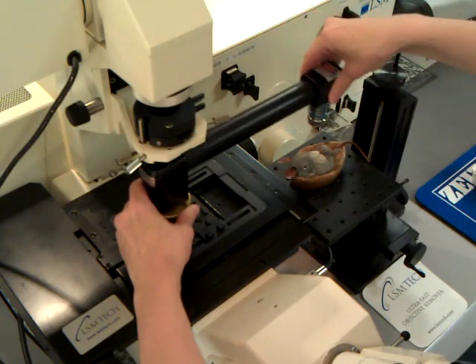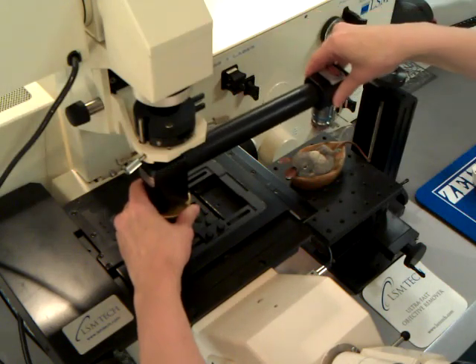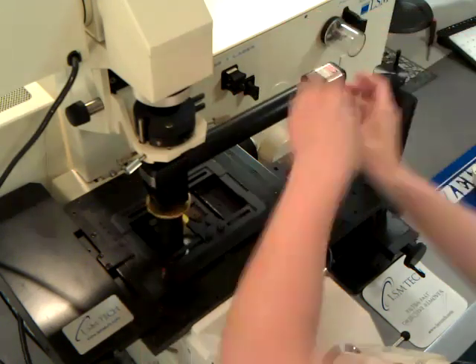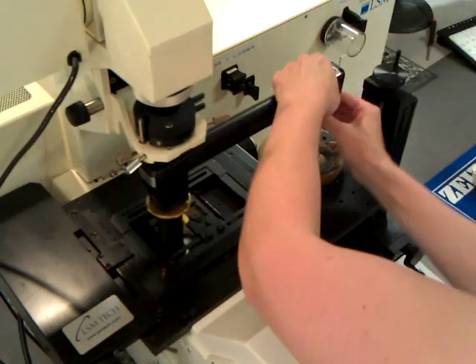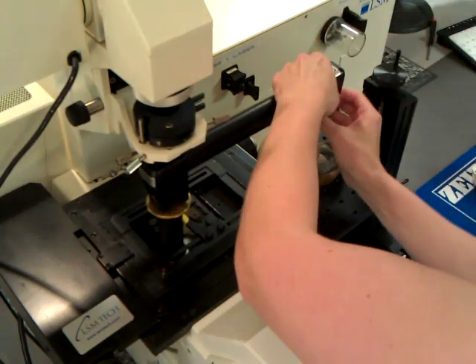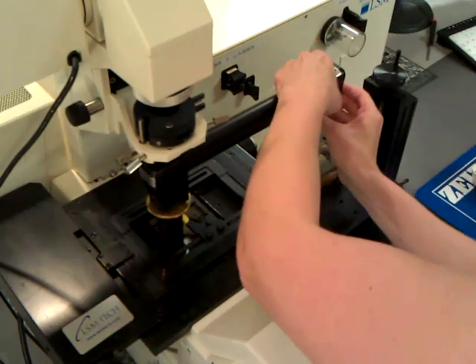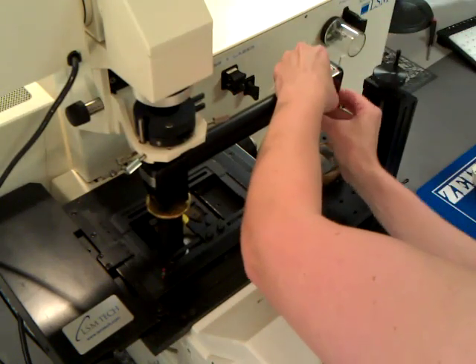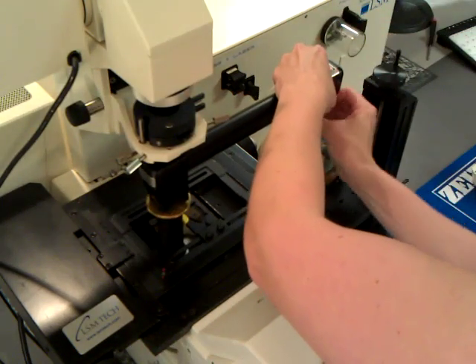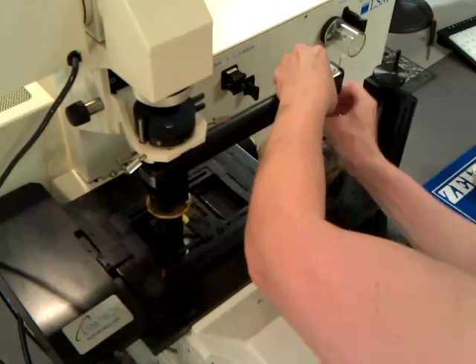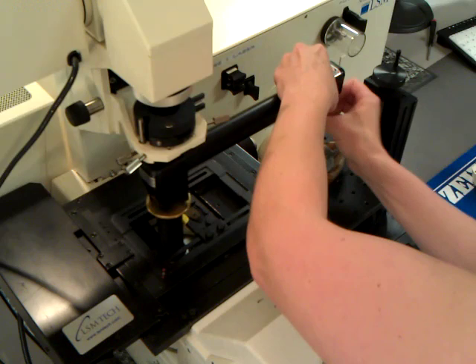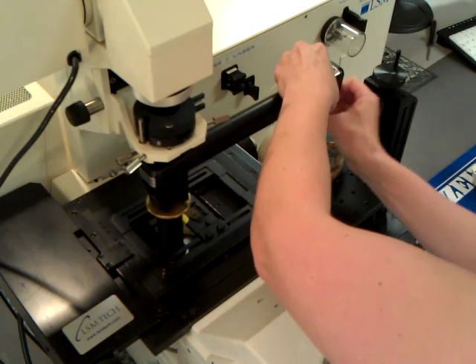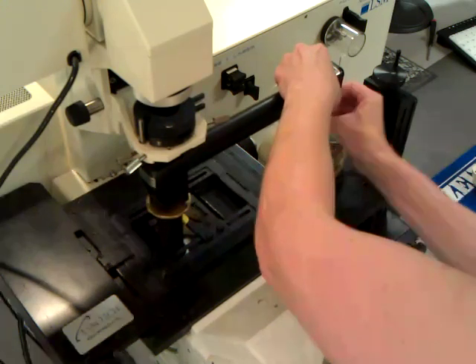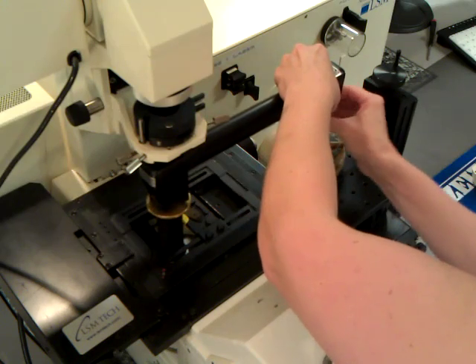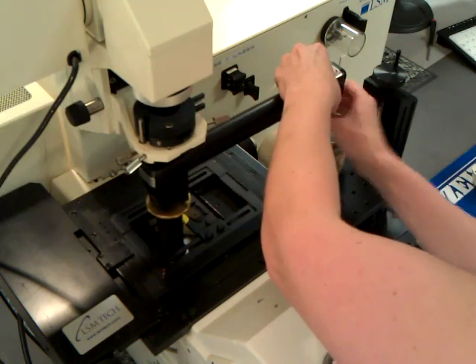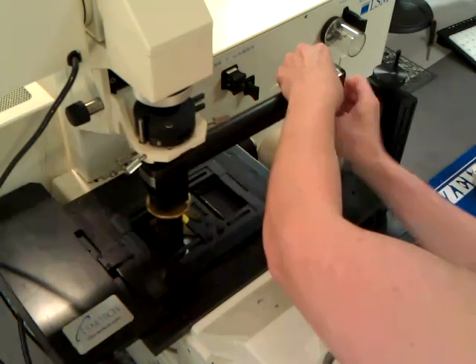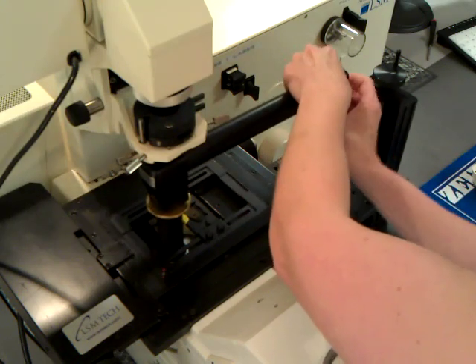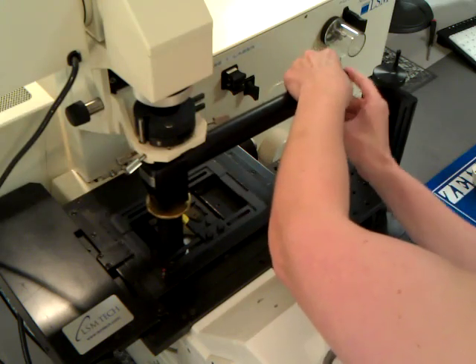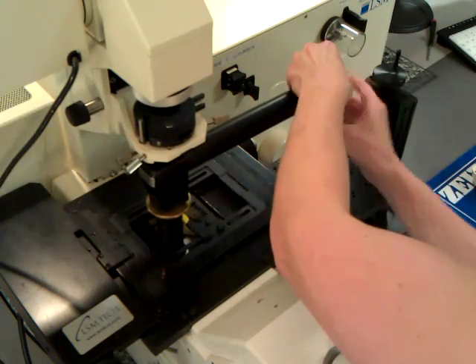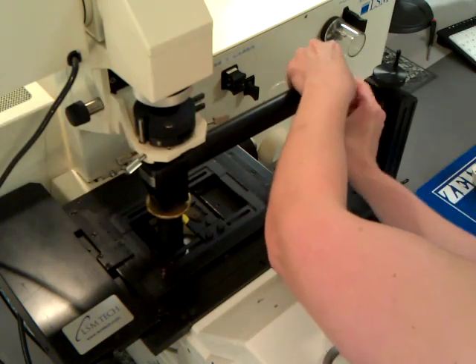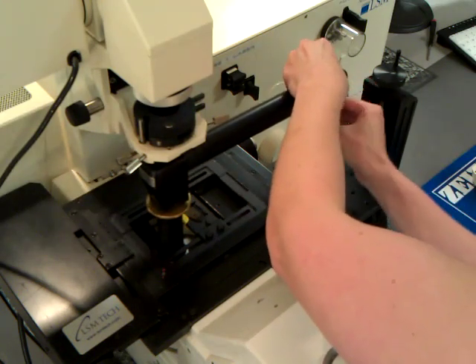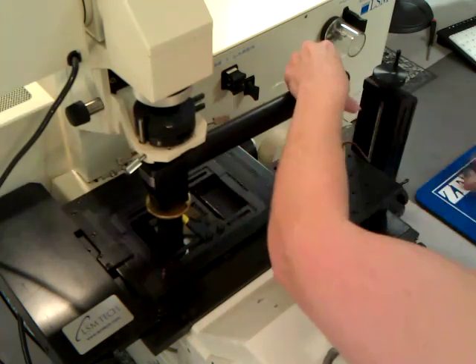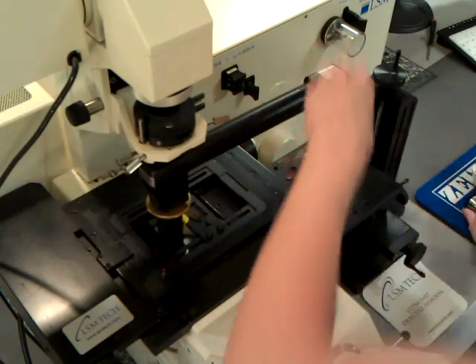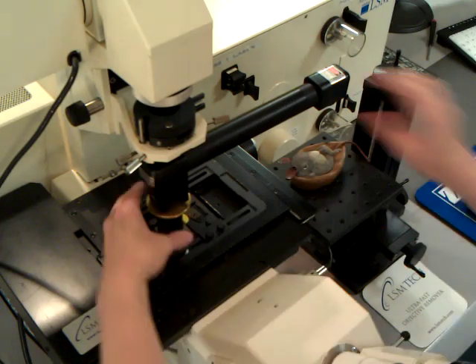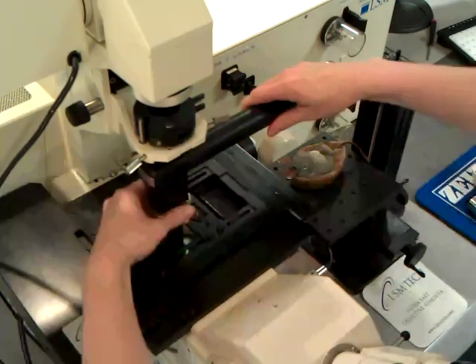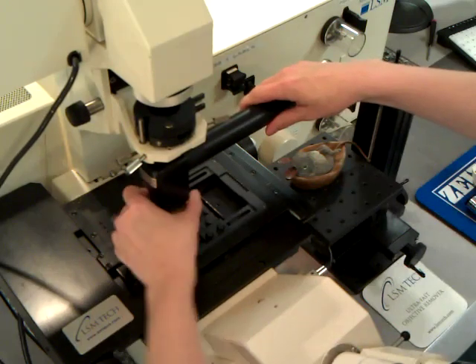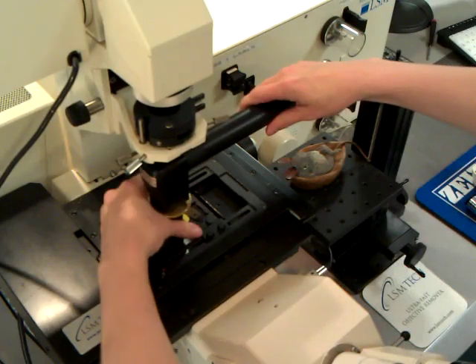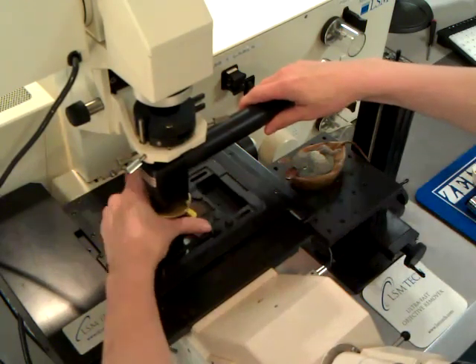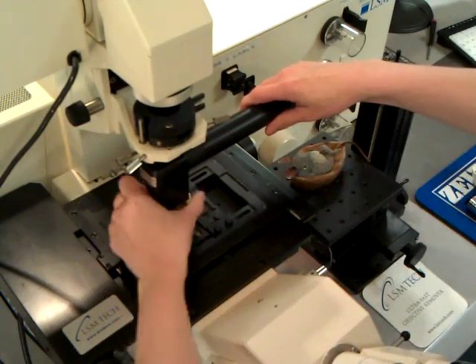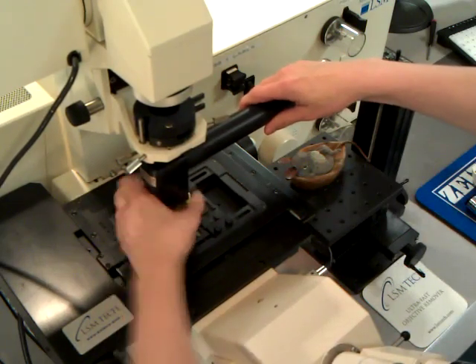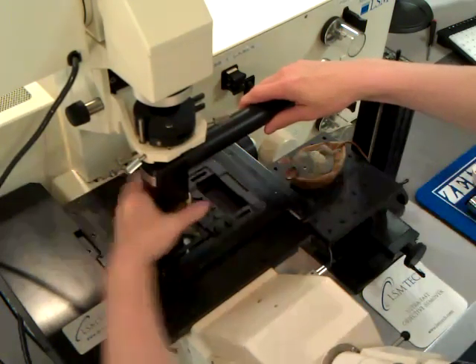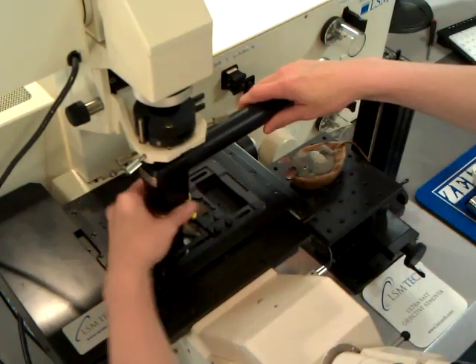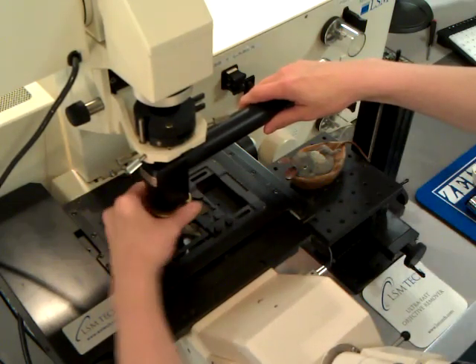To remove the objective inverter from the microscope, first remove the objective from the inverter. Then rotate the brass ring counterclockwise to remove the objective inverter from the objective hole.